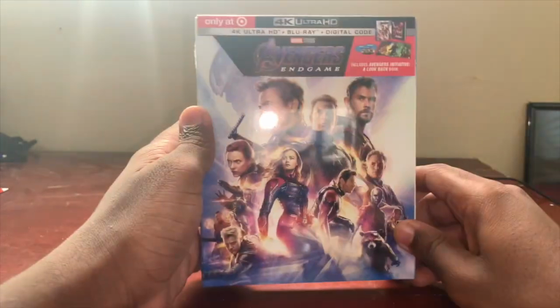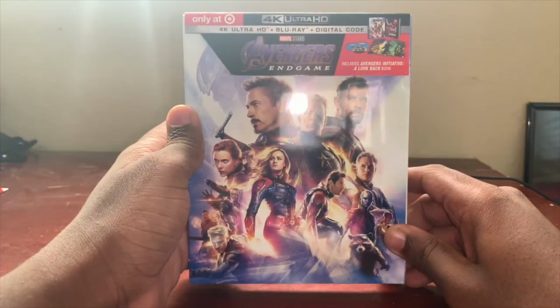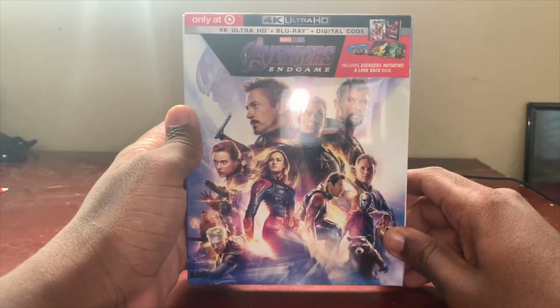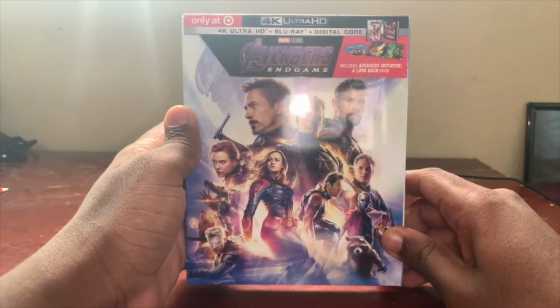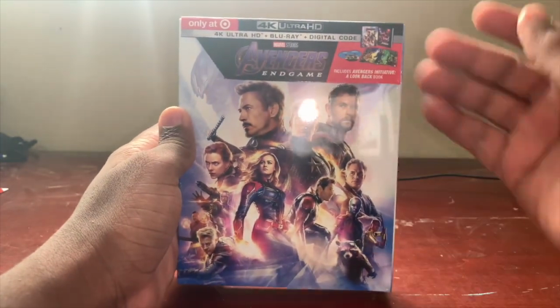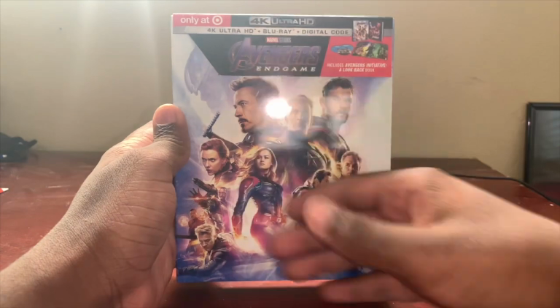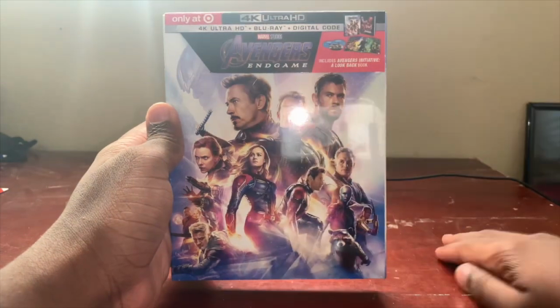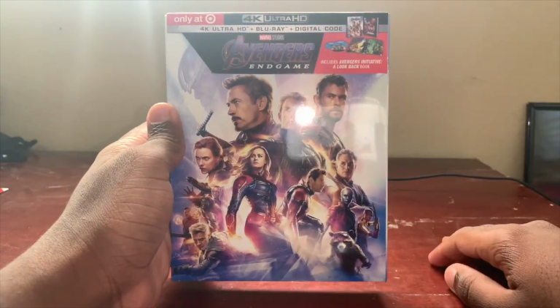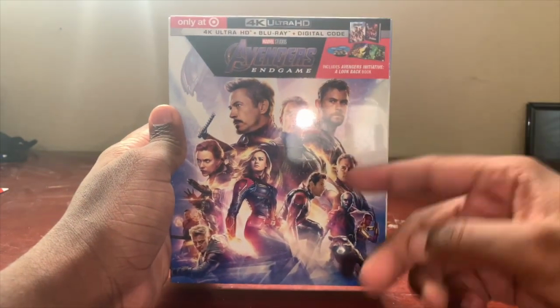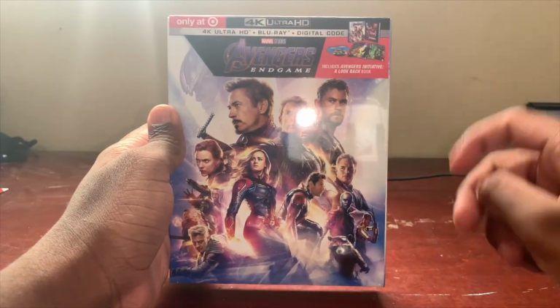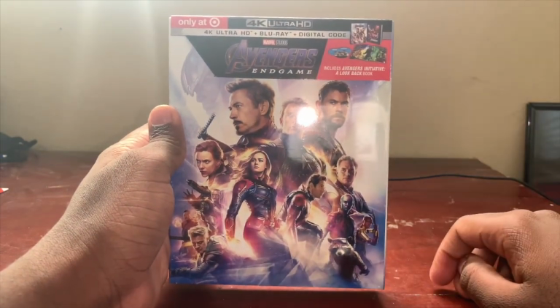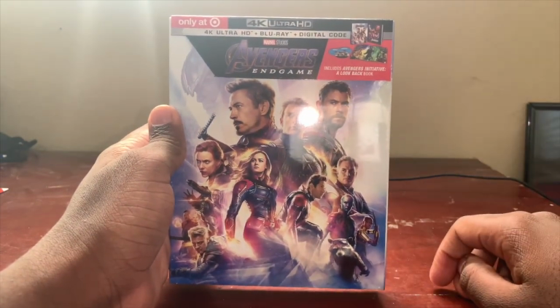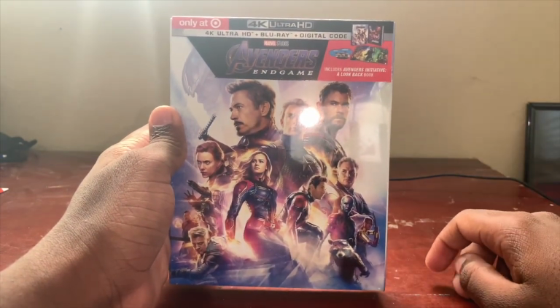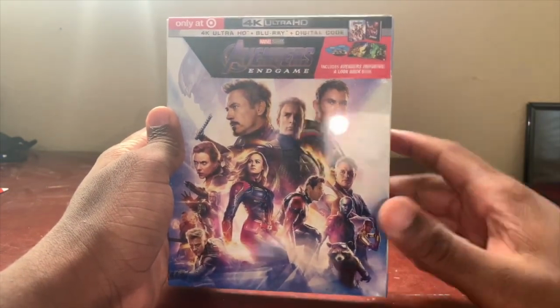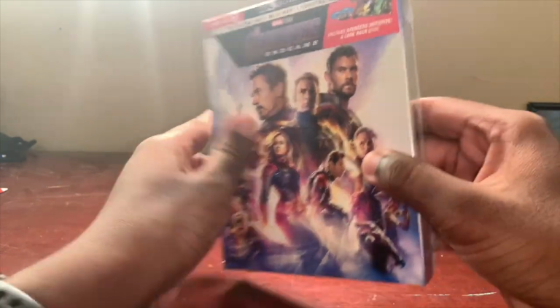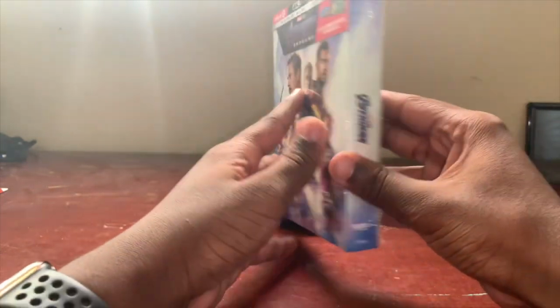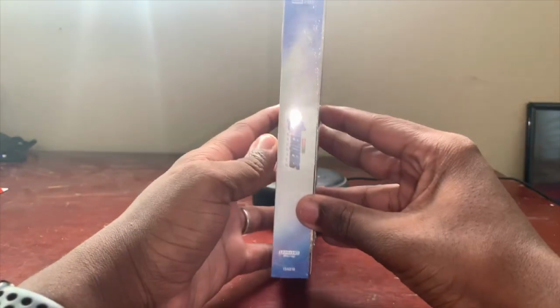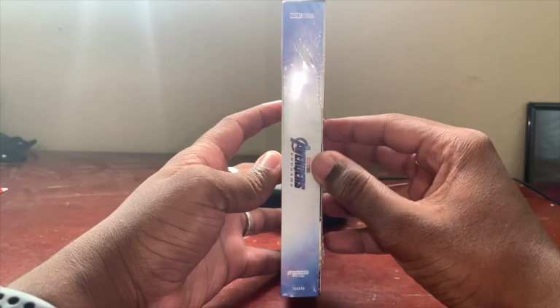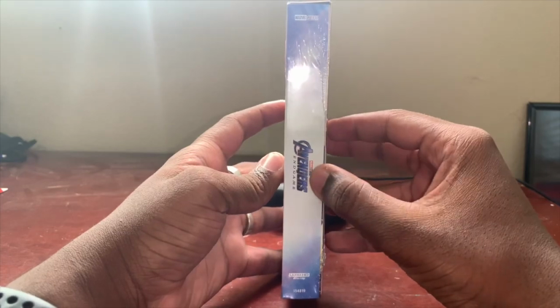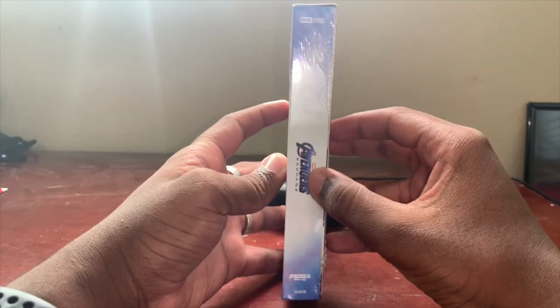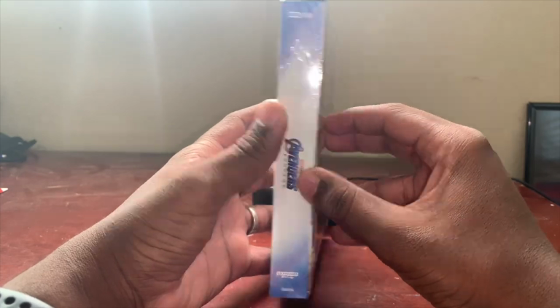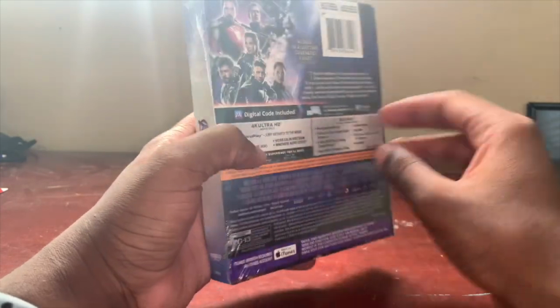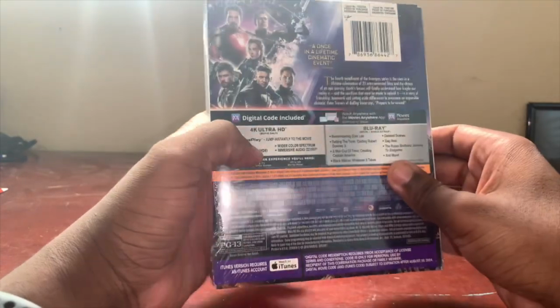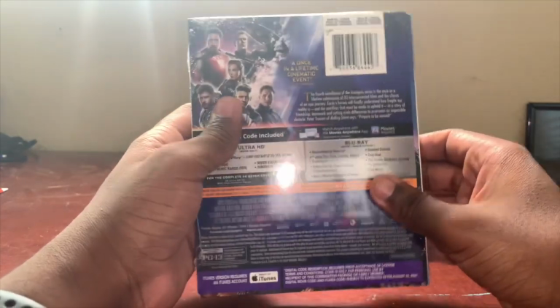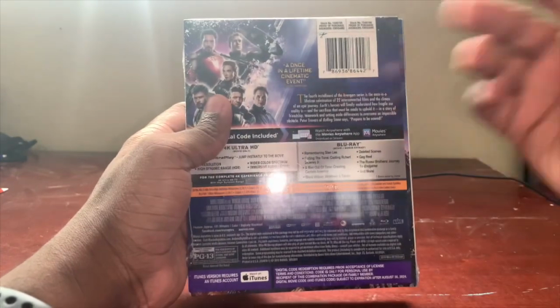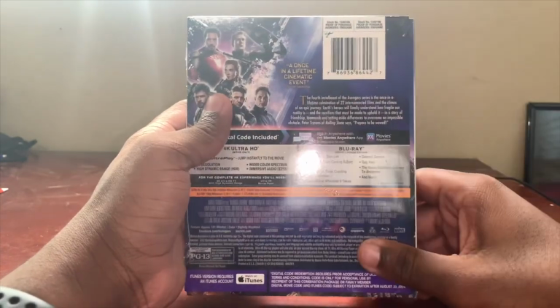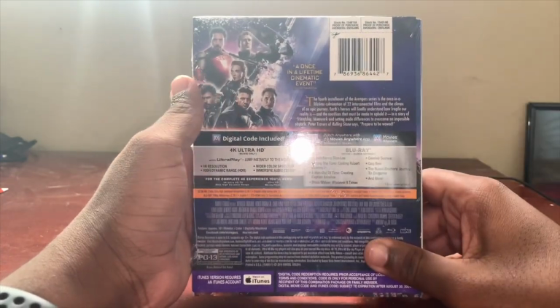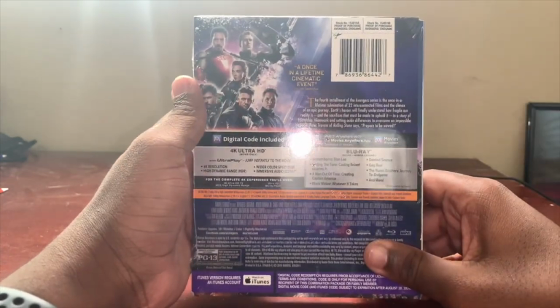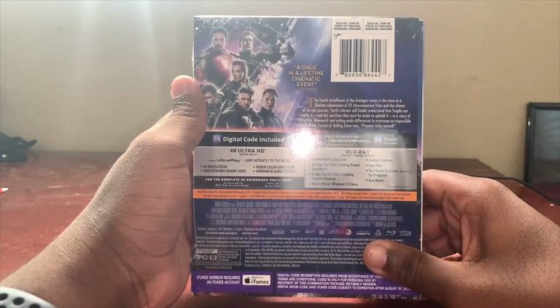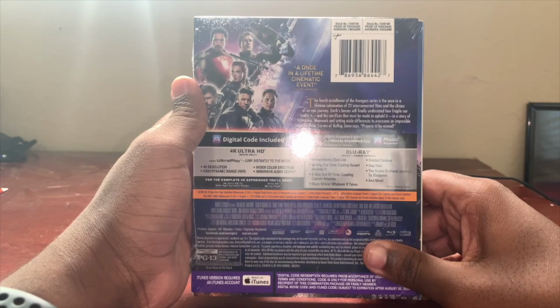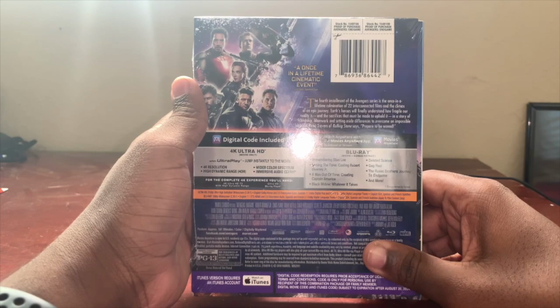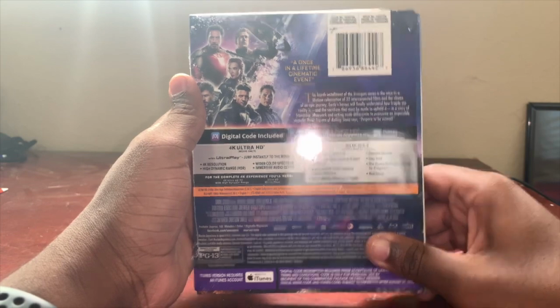On the front we do get a great picture of all the Avengers — Captain Marvel, Ant-Man, and much much more. Looks really nice. Then on the side we just get the Avengers Endgame logo, which also looks great.